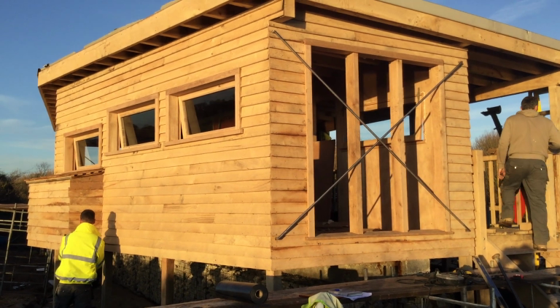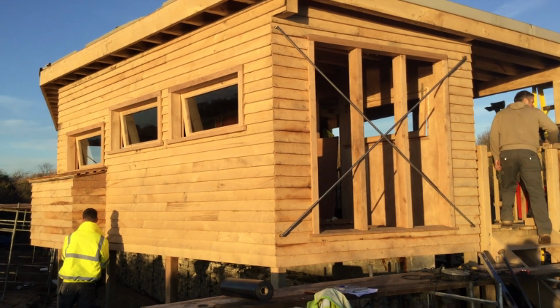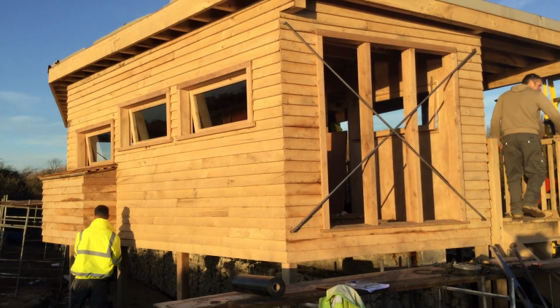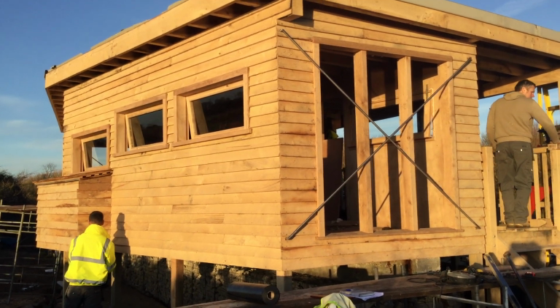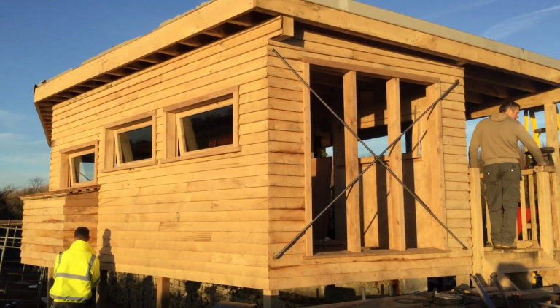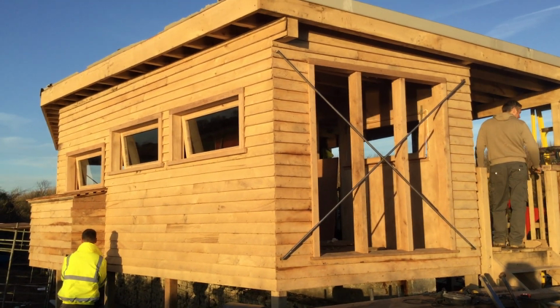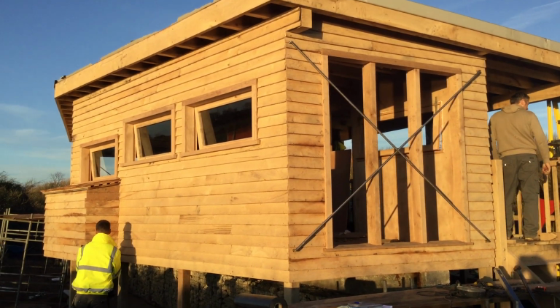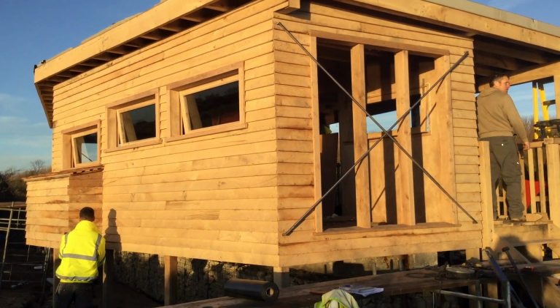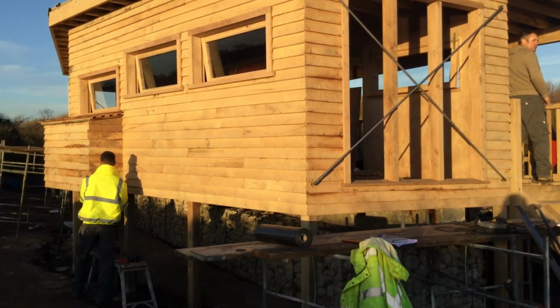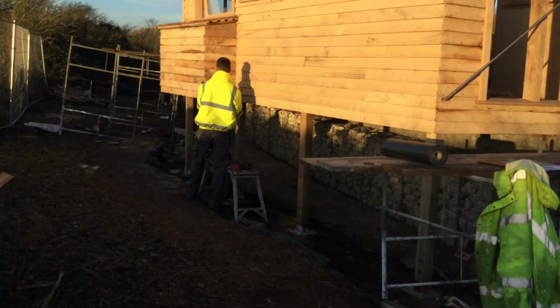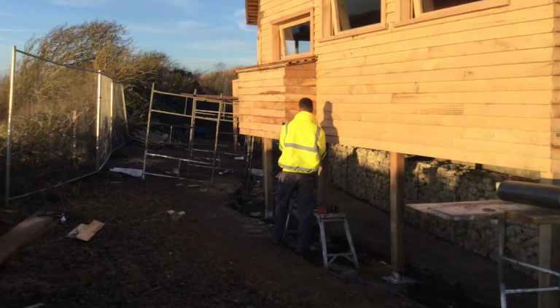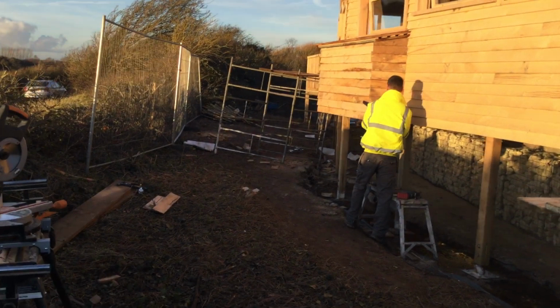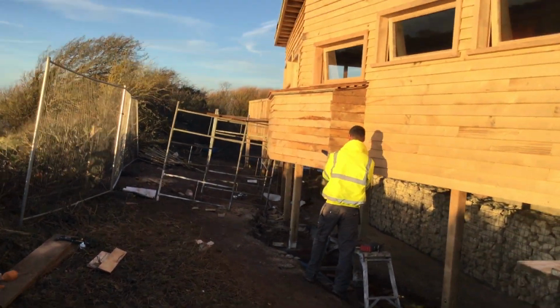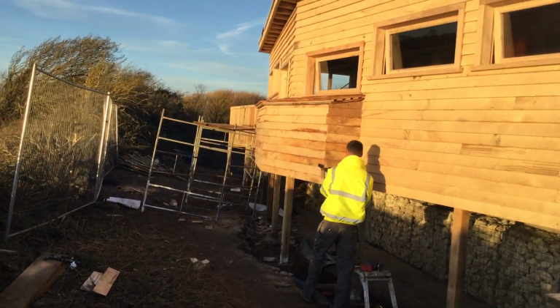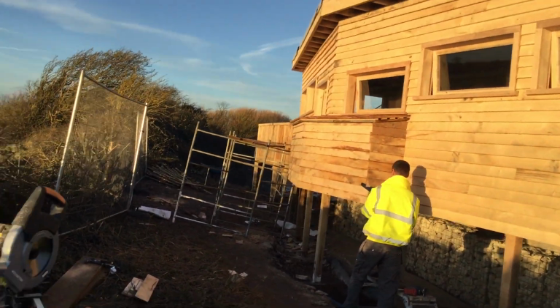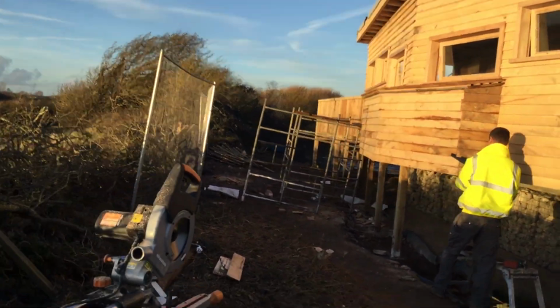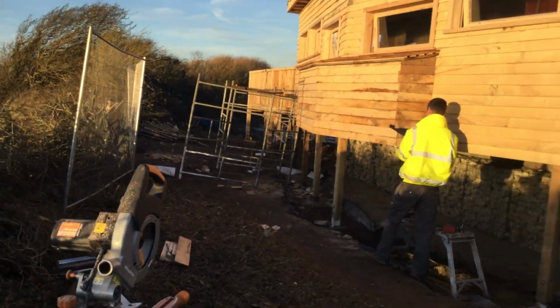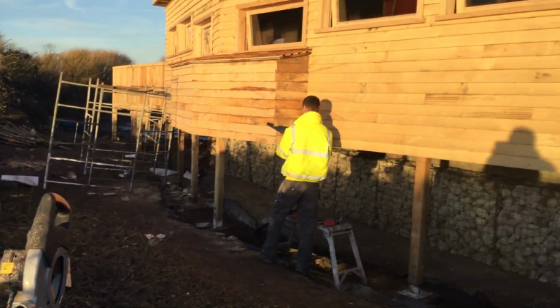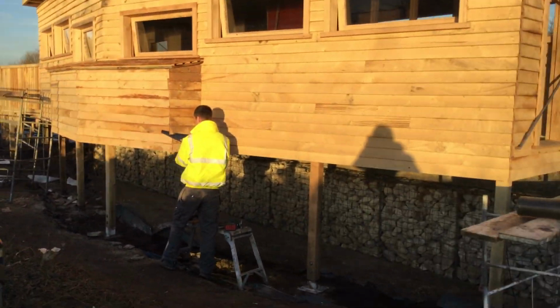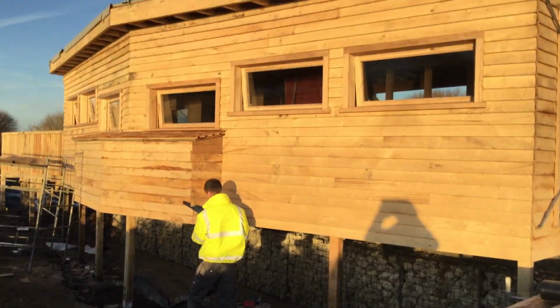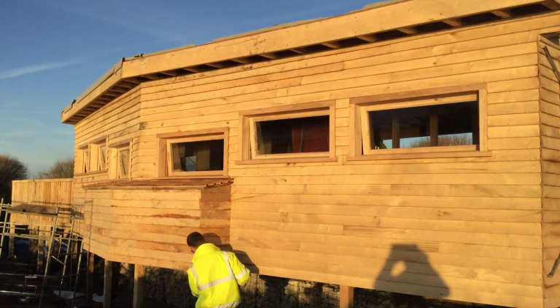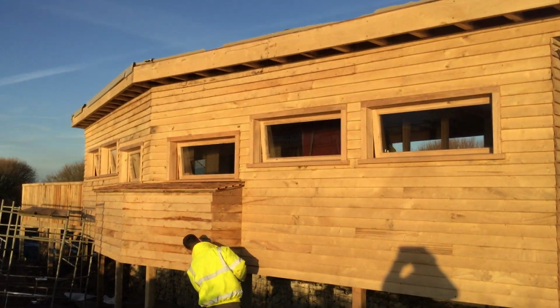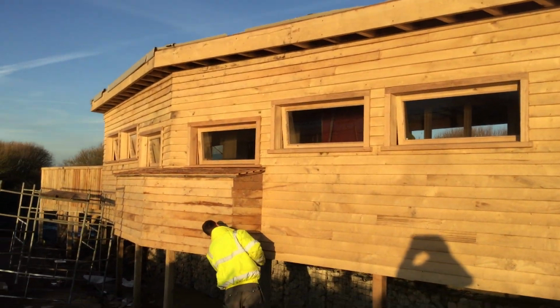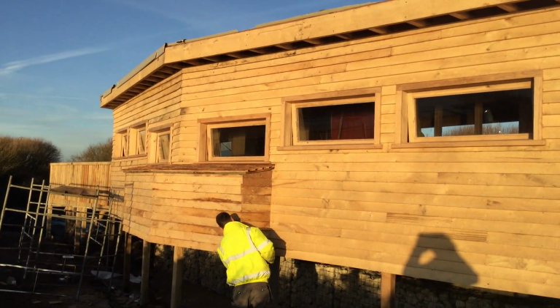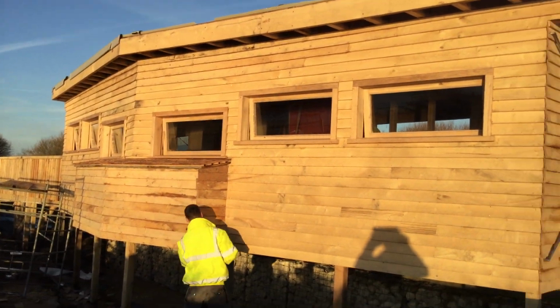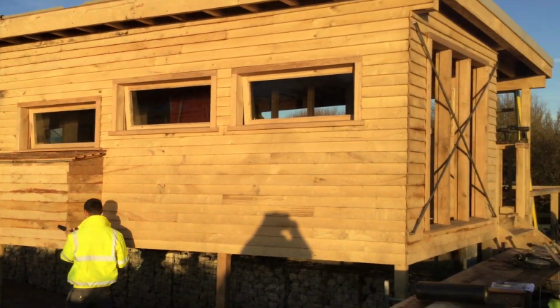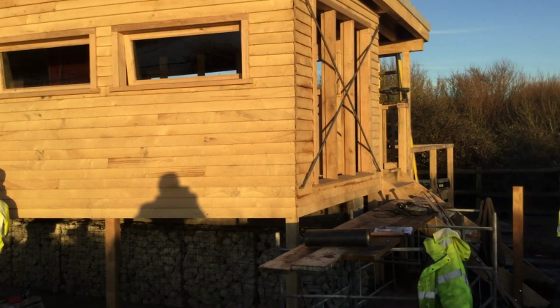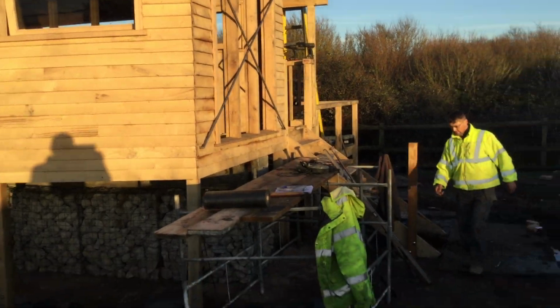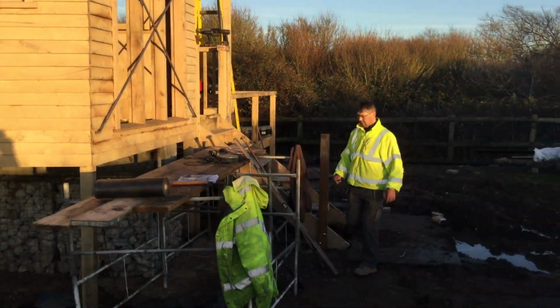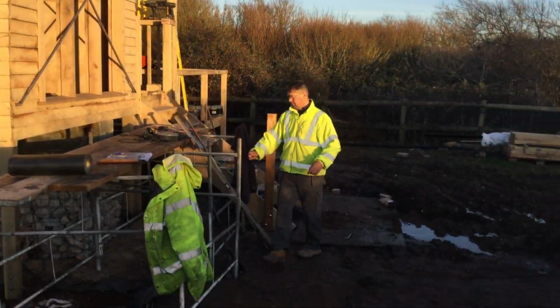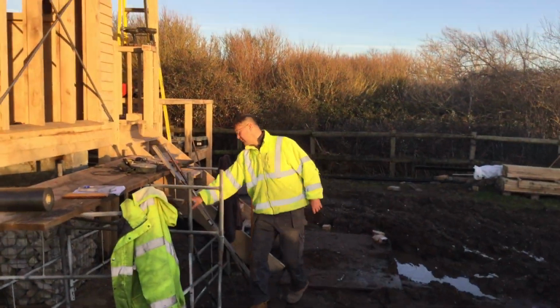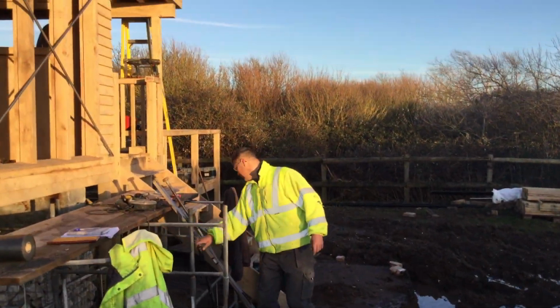So here we are, the new bird hide at Pagham. It's a big, big hide. Look at that. Beautiful. We'll go and have a look.